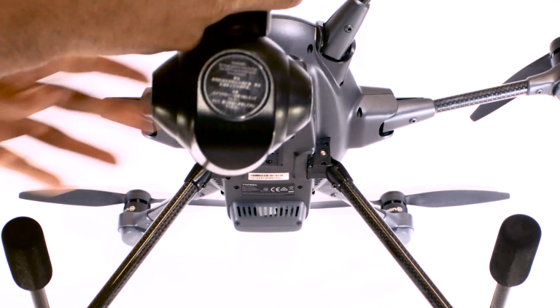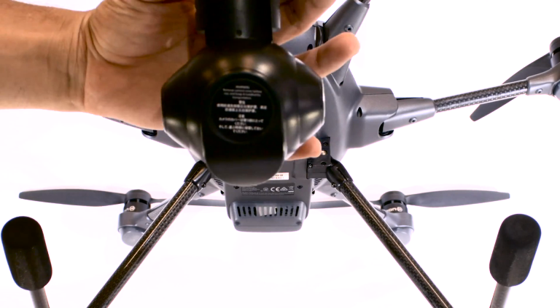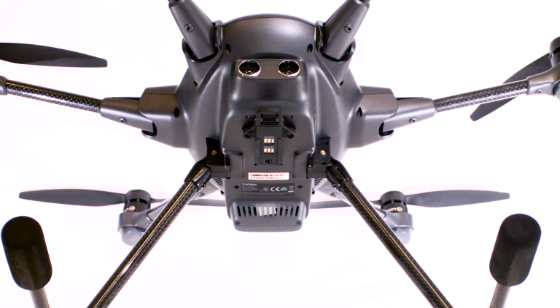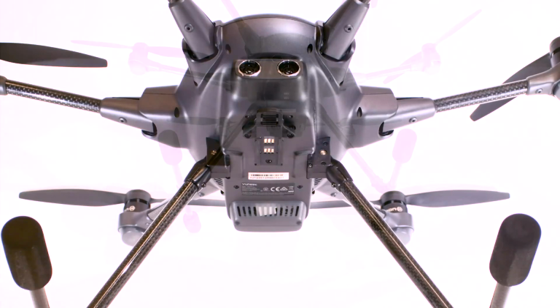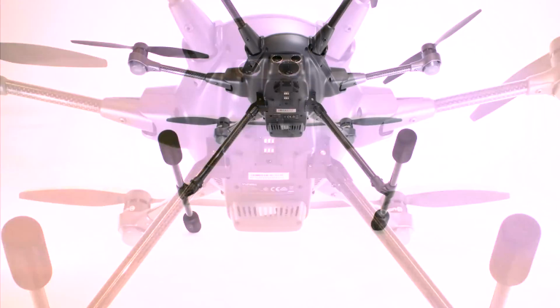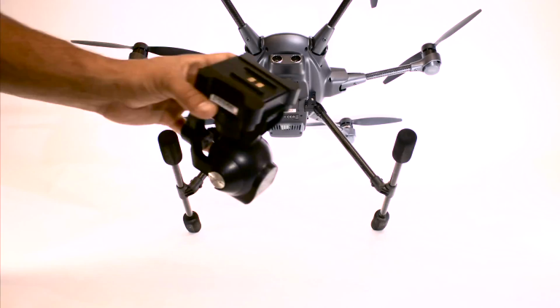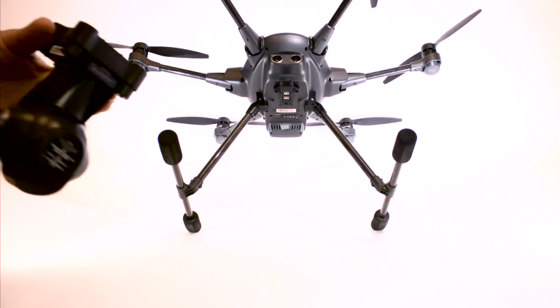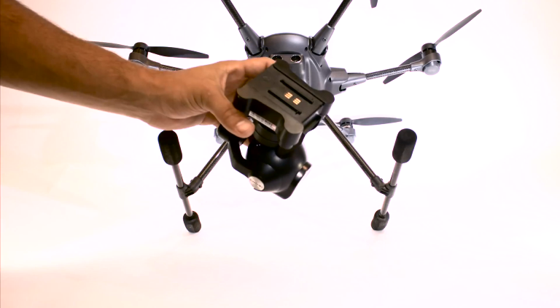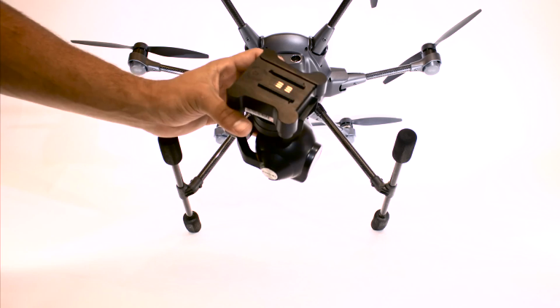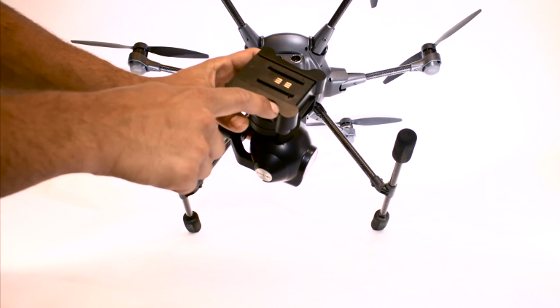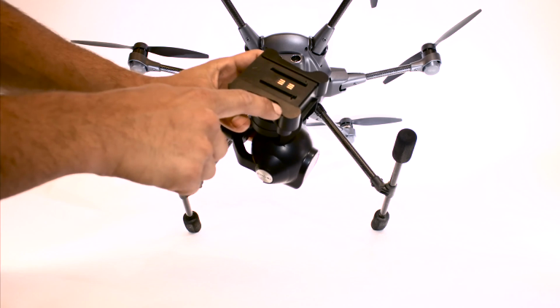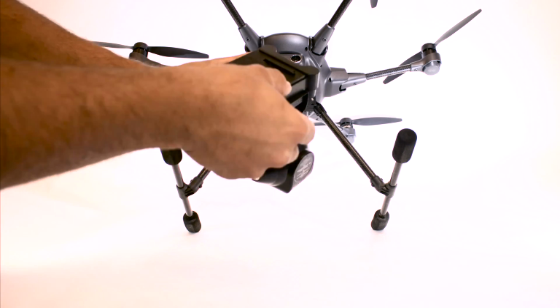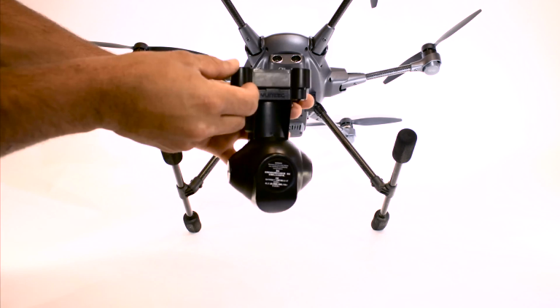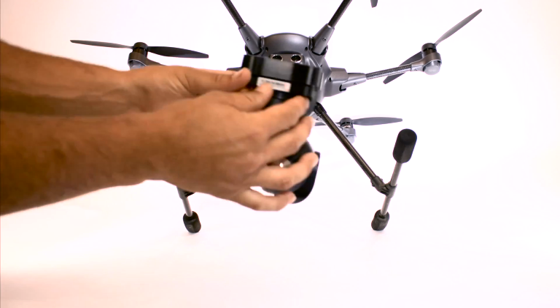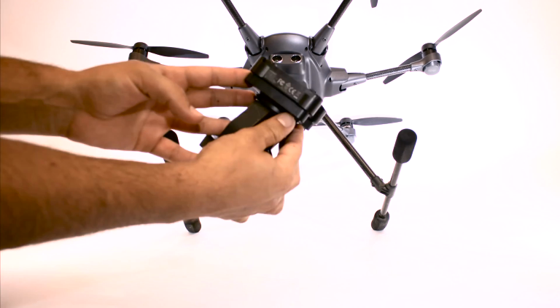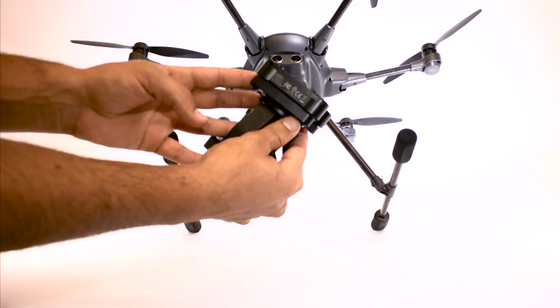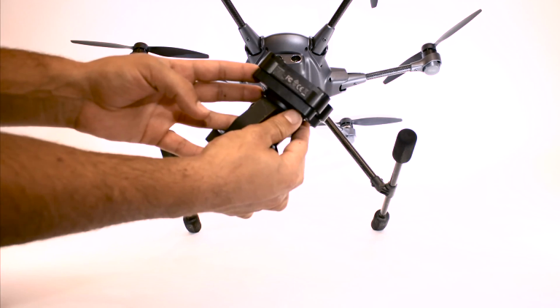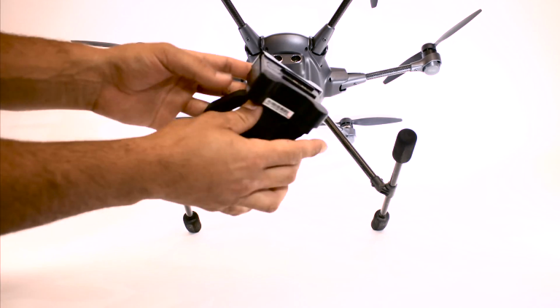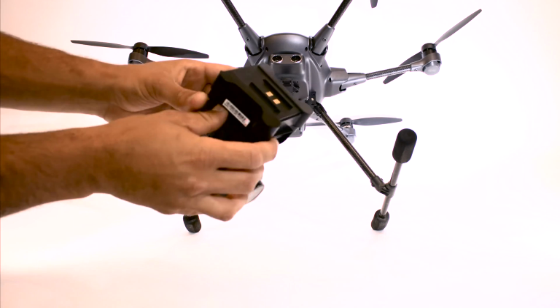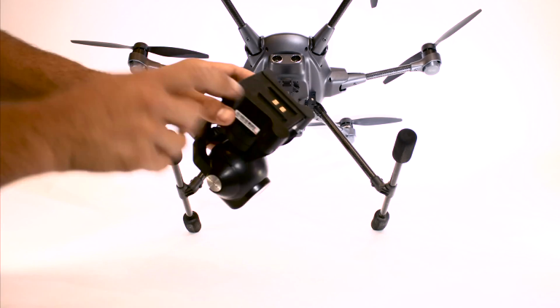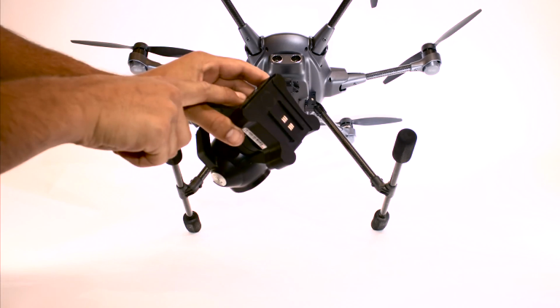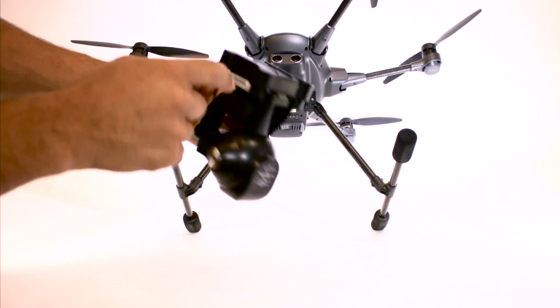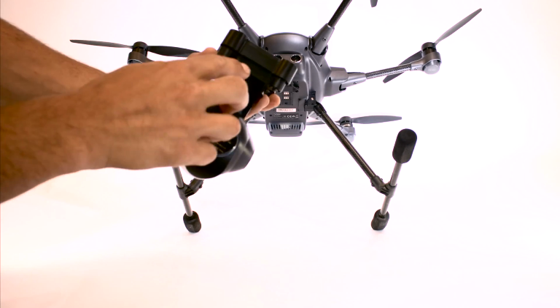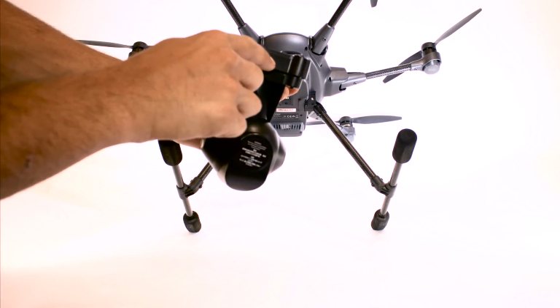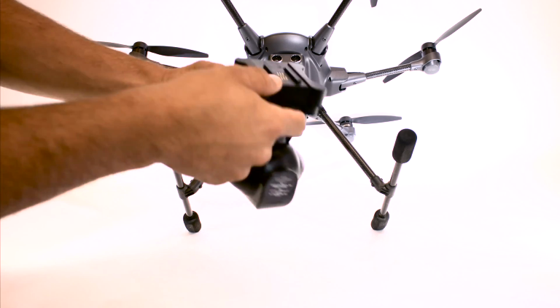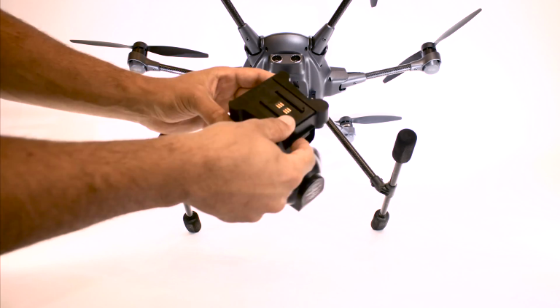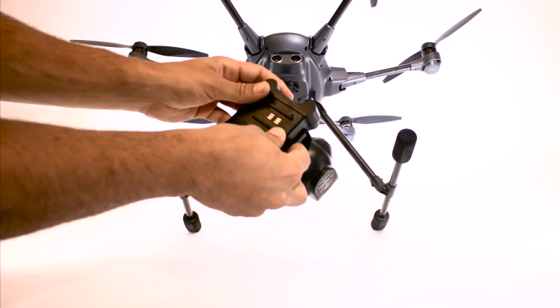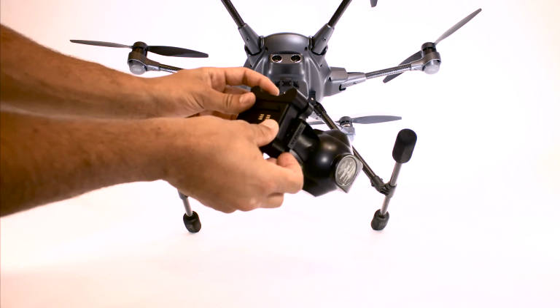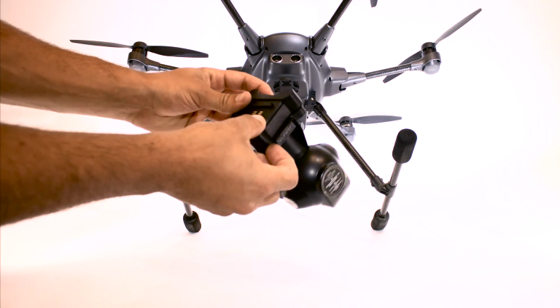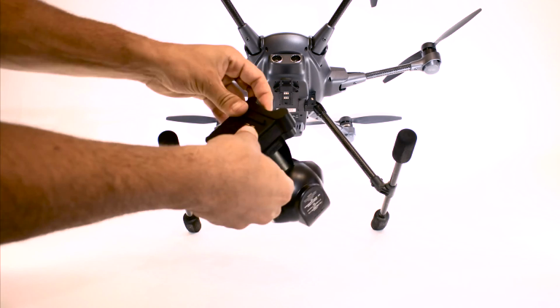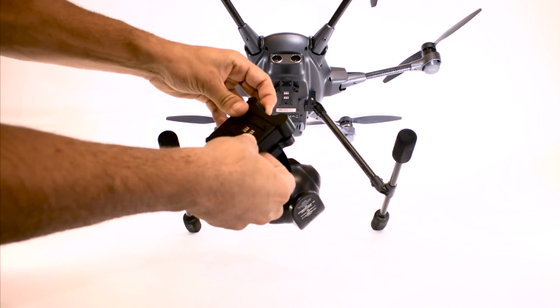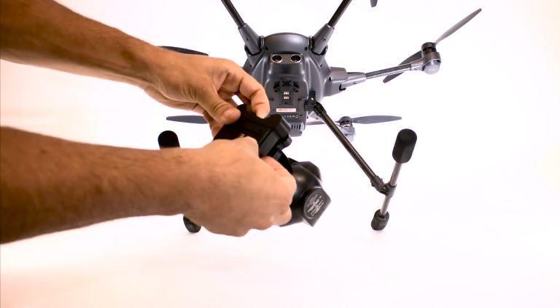Now notice the plastic casing on the gimbal. To pop that off, place a finger on the front and back of the casing as you see here and pull upwards using your thumbs as support on the gimbal itself.